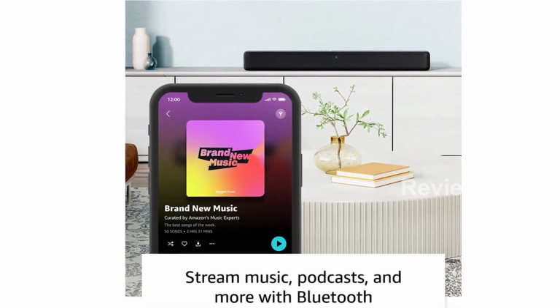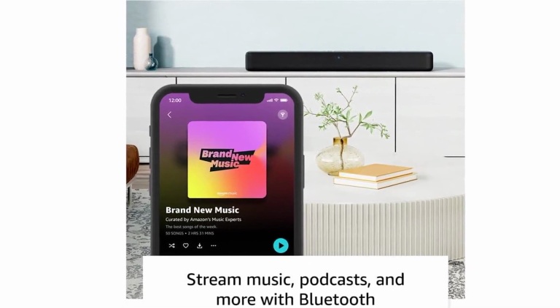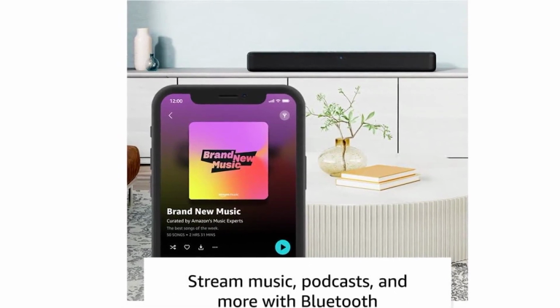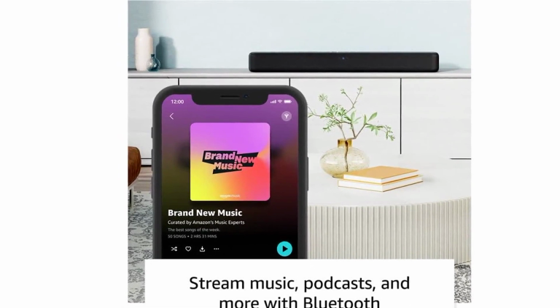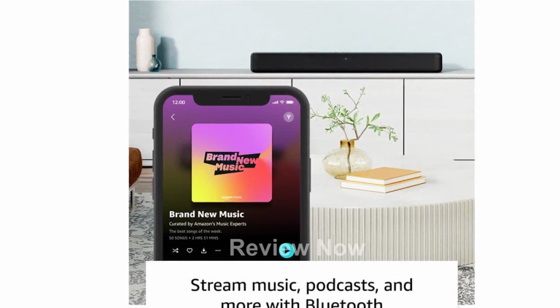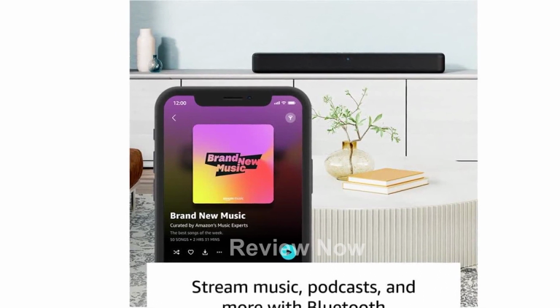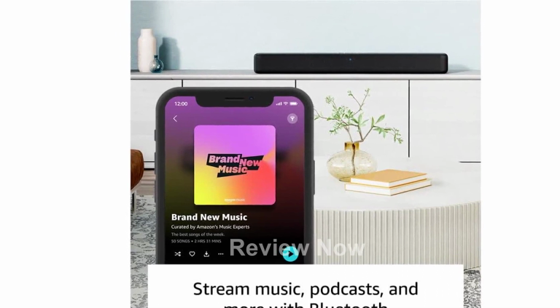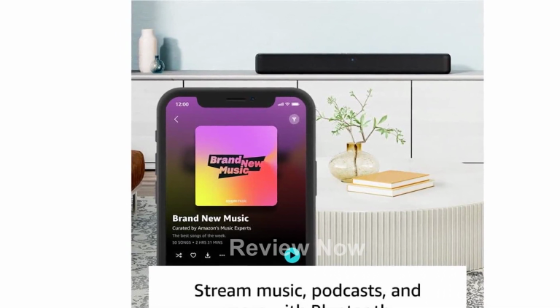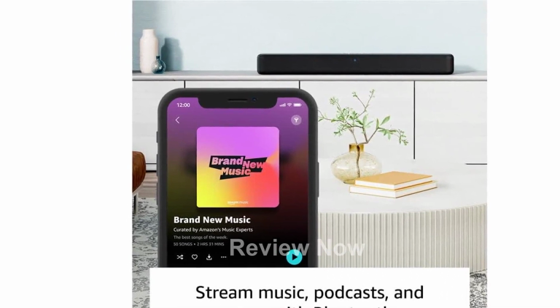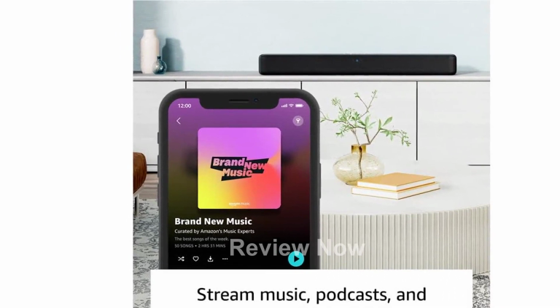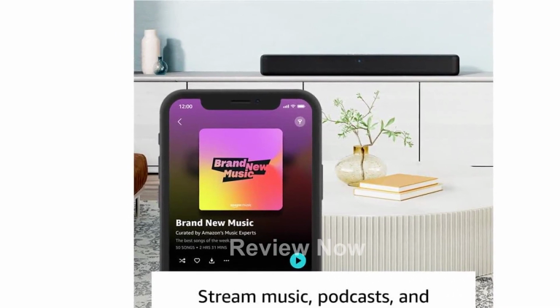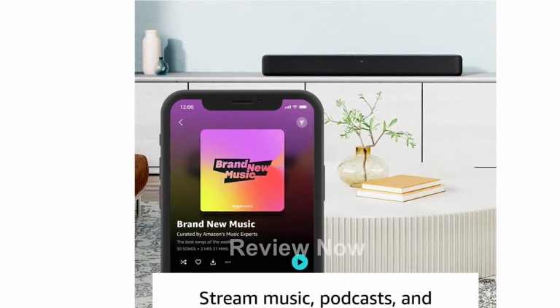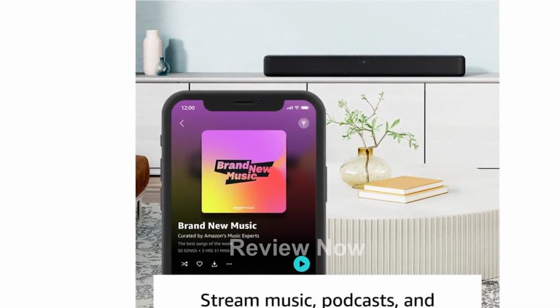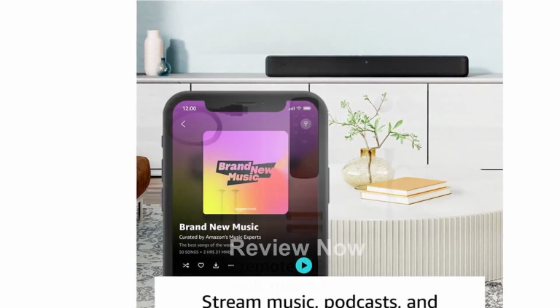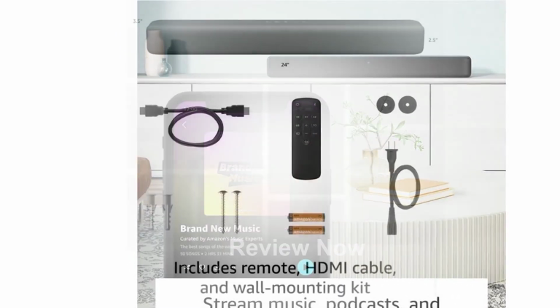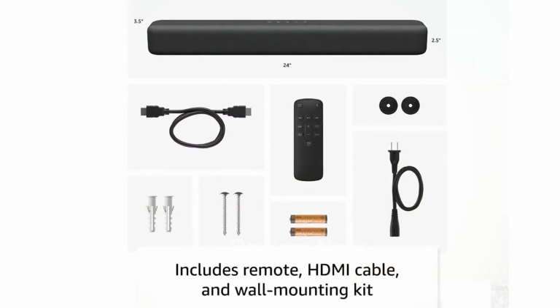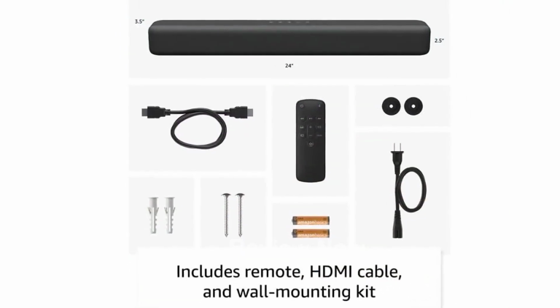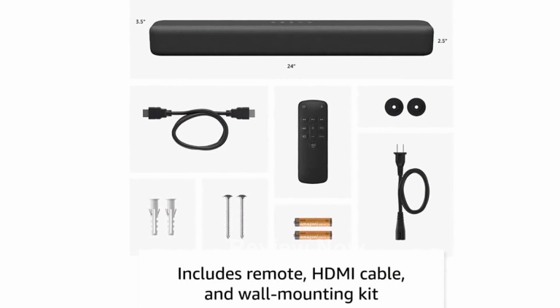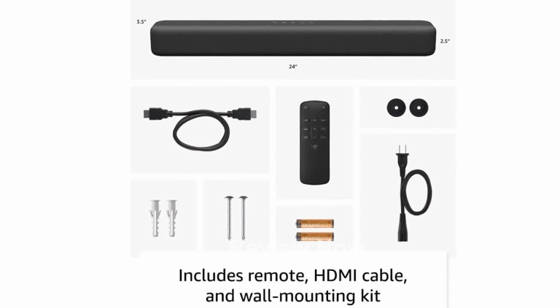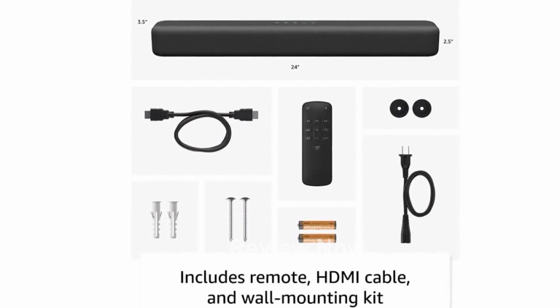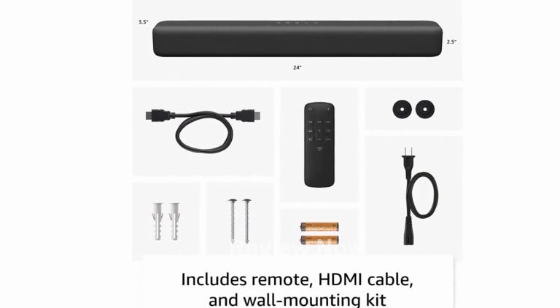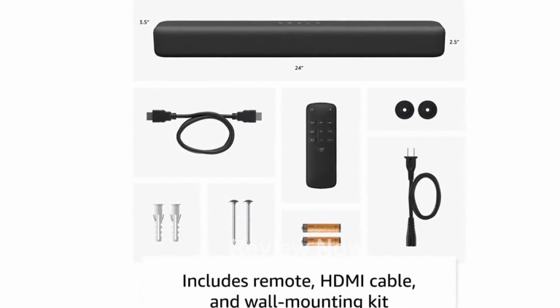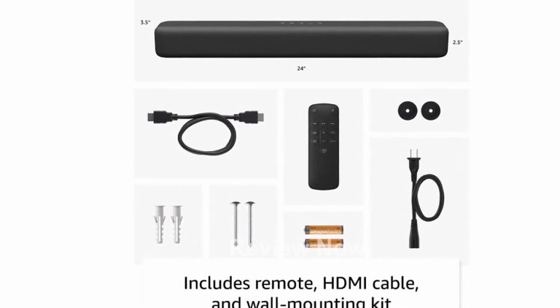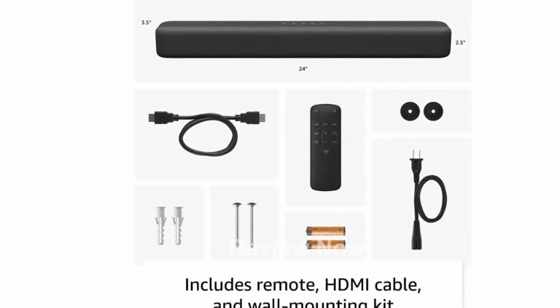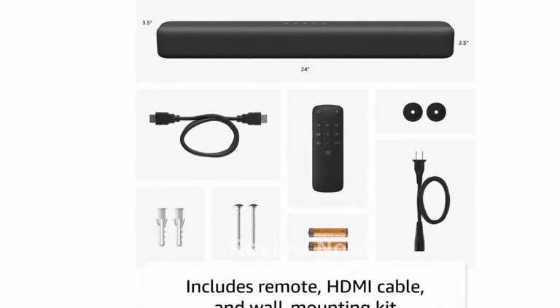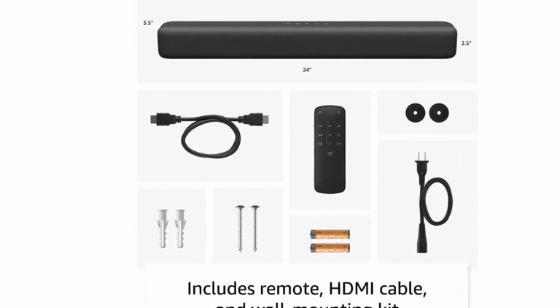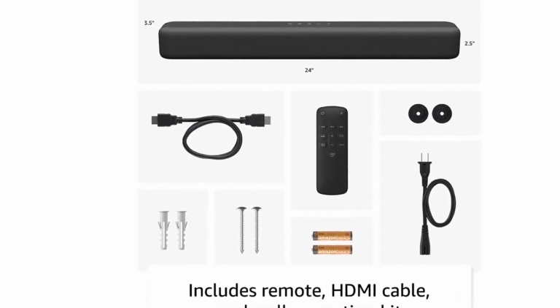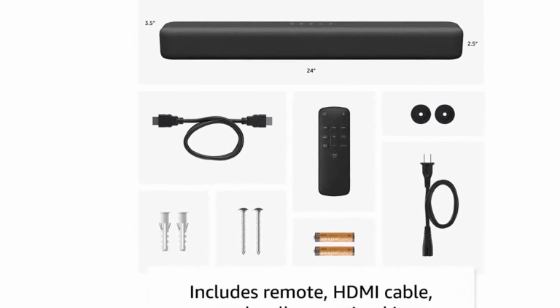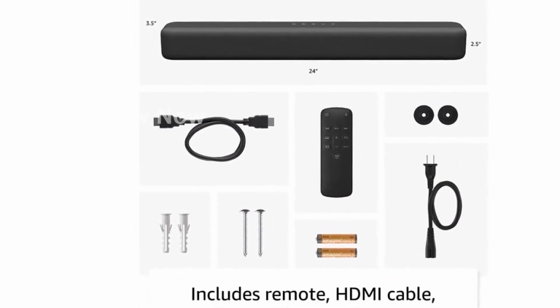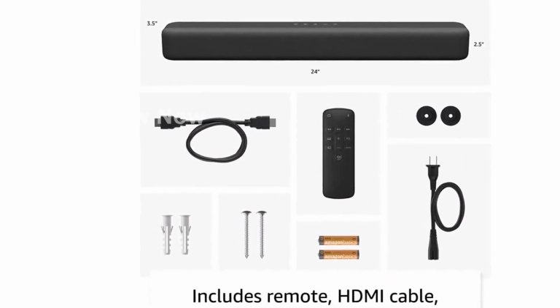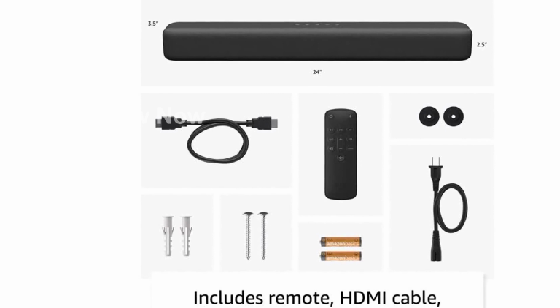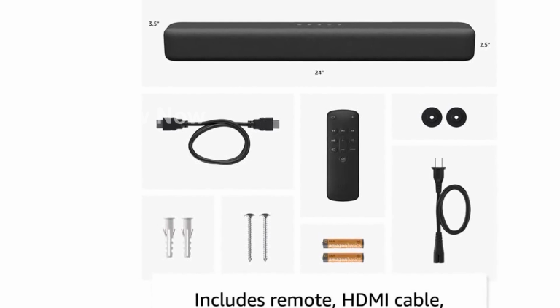Setting up the Fire TV Soundbar is a breeze. Simply plug in the included HDMI cable to the HDMI eARC port on your TV, and you'll instantly enjoy audio that's always in perfect sync.